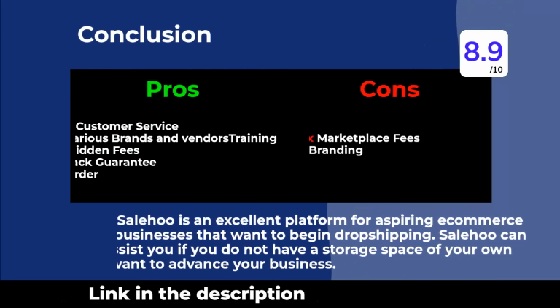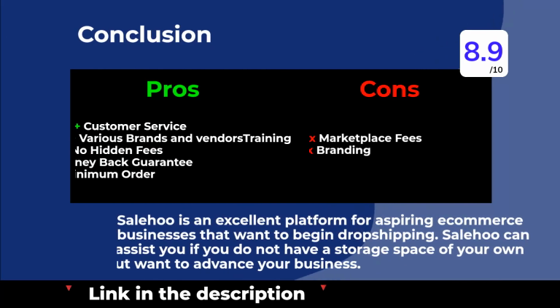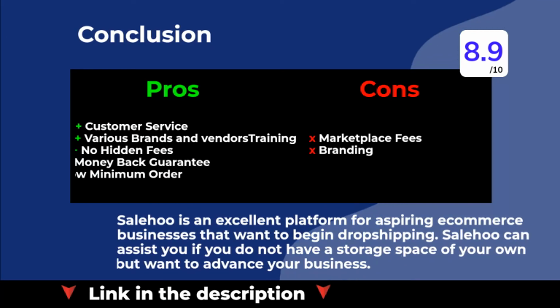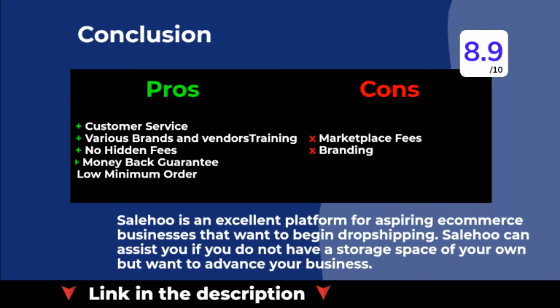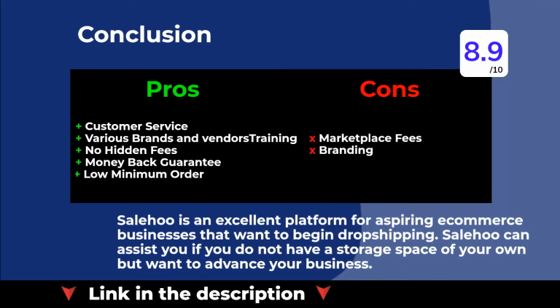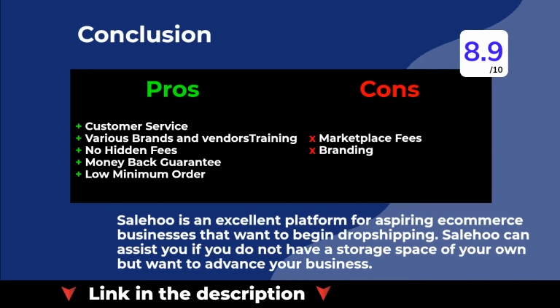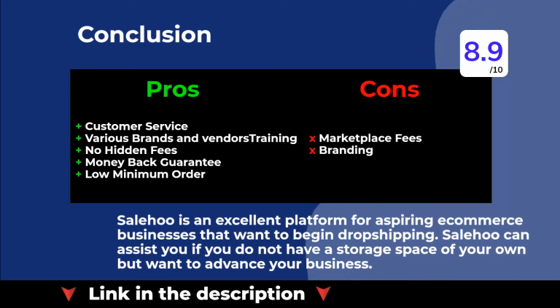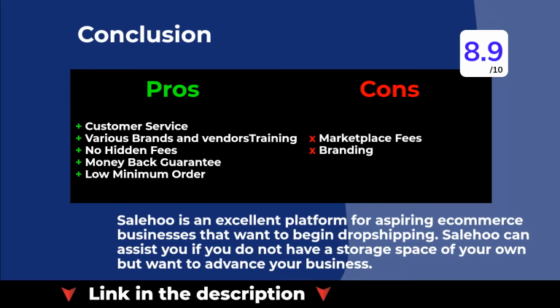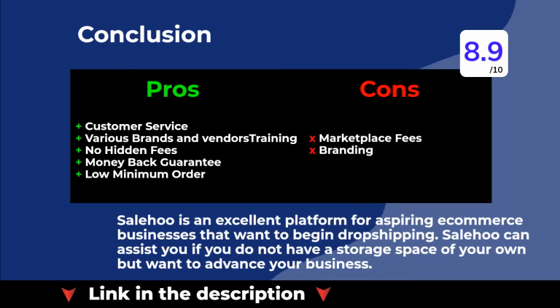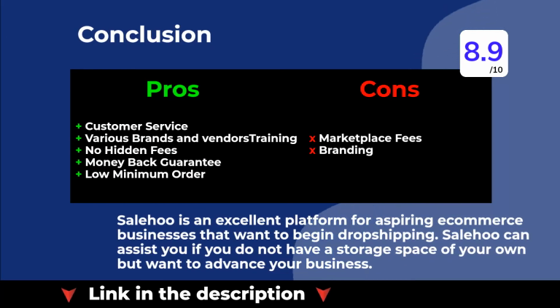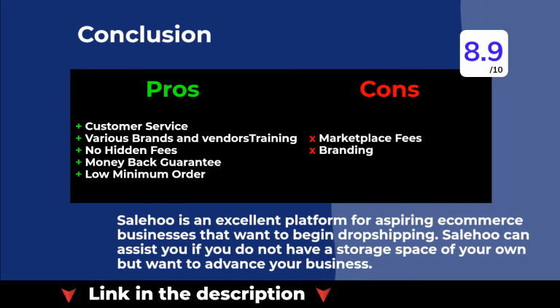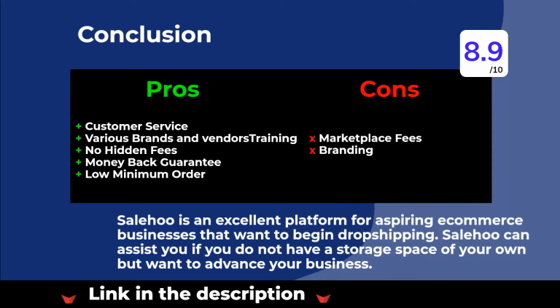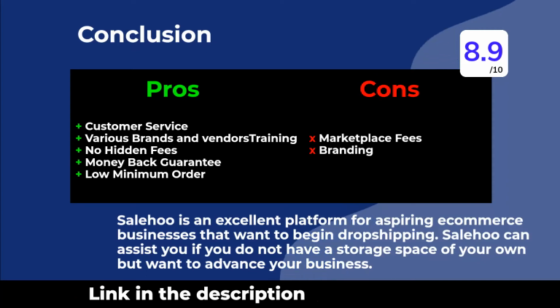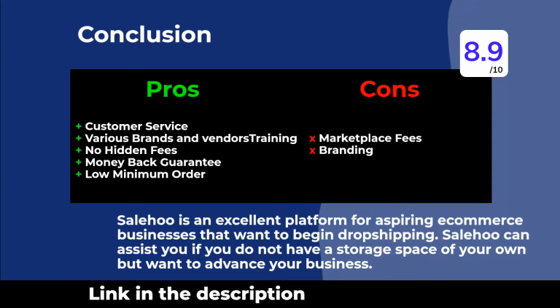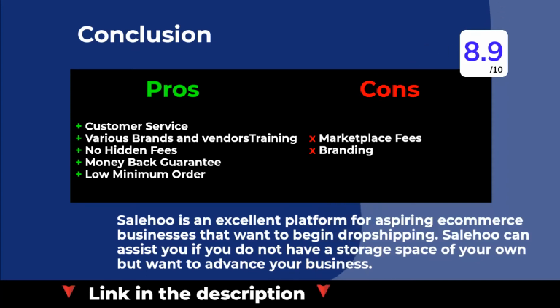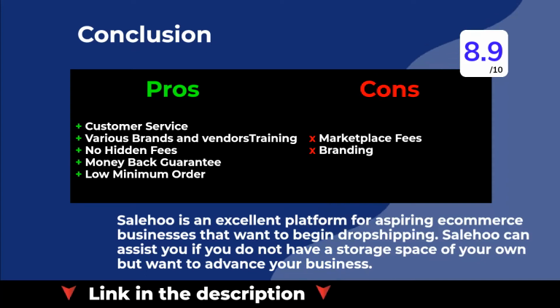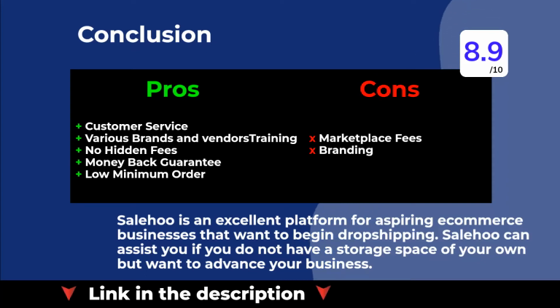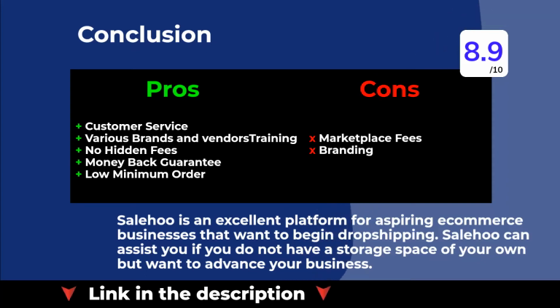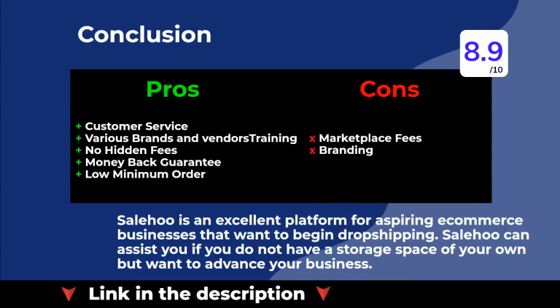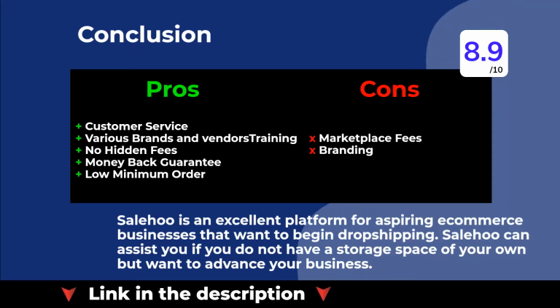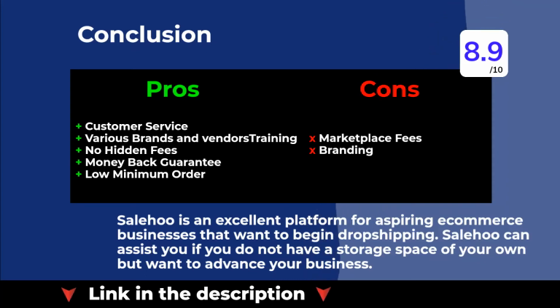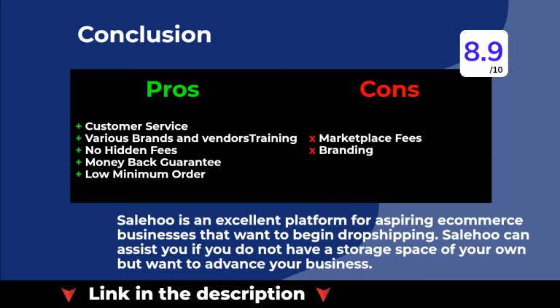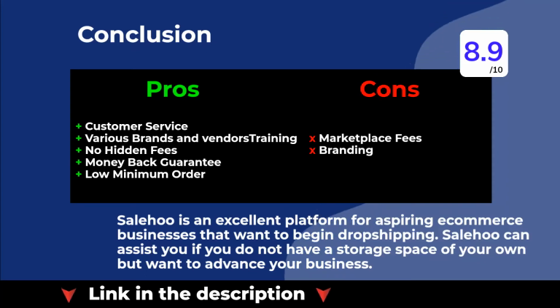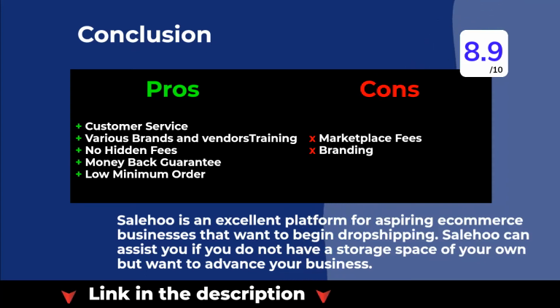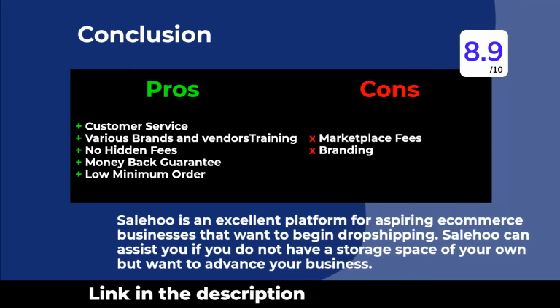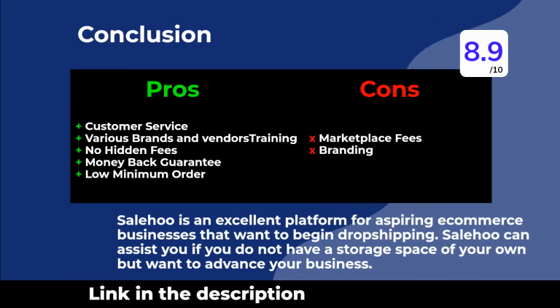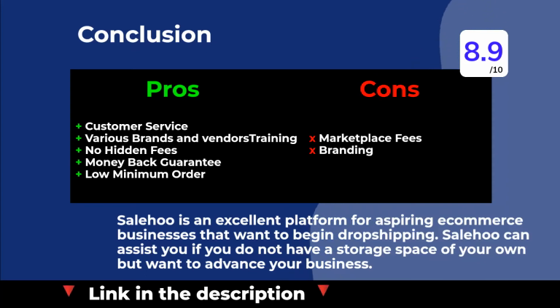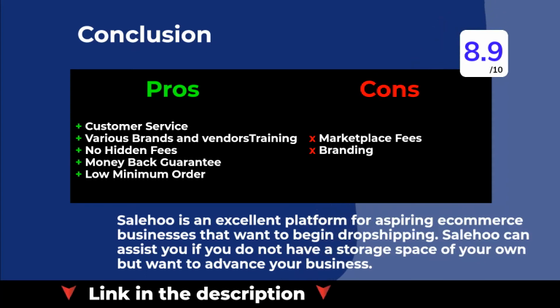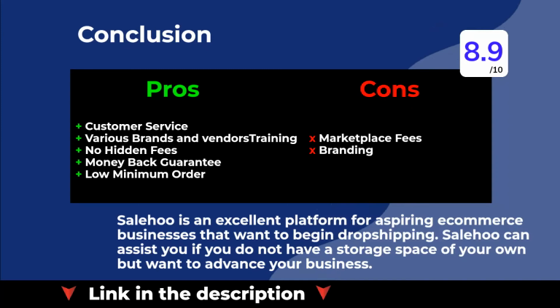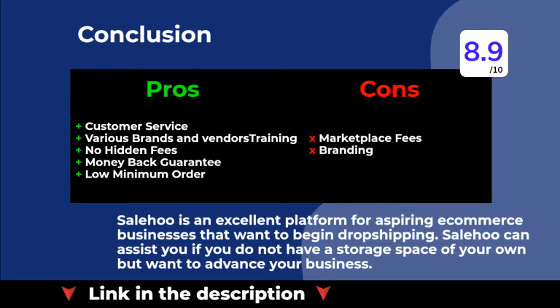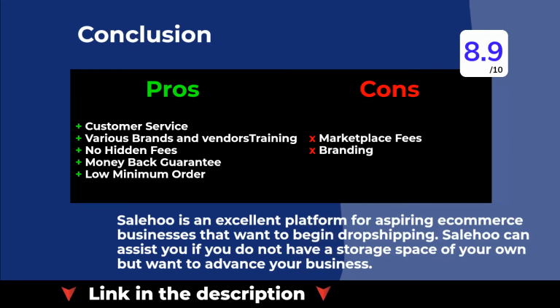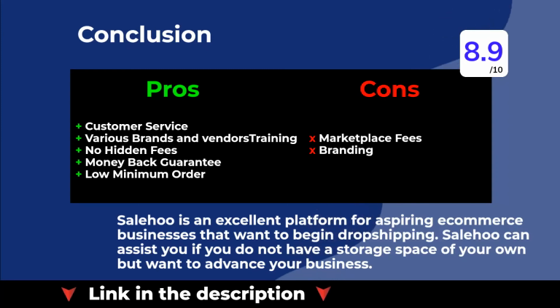SaleHoo is an excellent platform for aspiring e-commerce businesses that want to begin dropshipping. SaleHoo can assist you if you do not have a storage space of your own but want to advance your business.